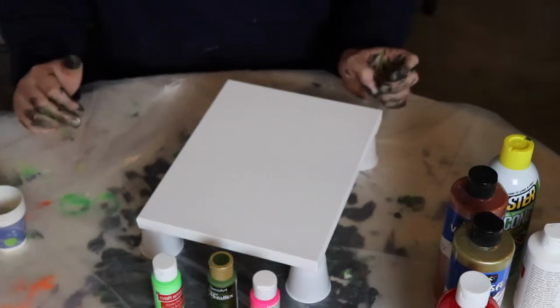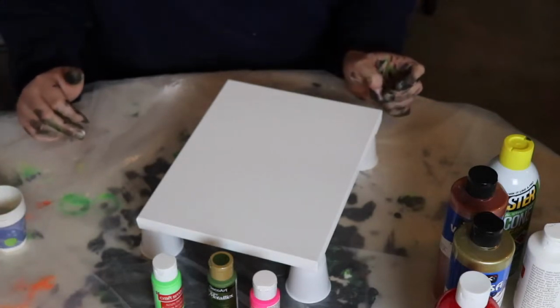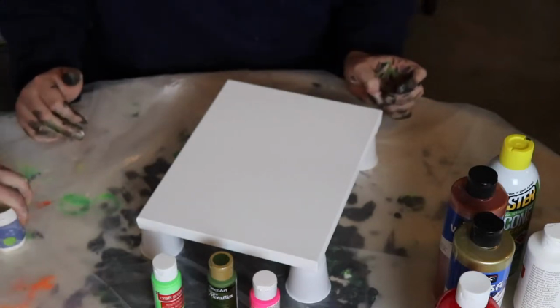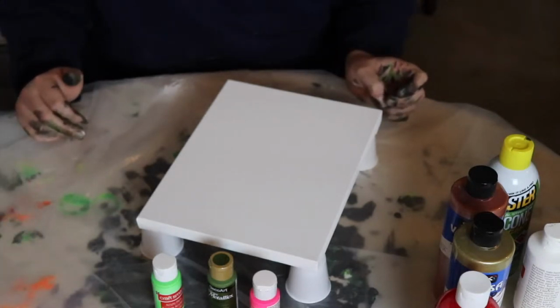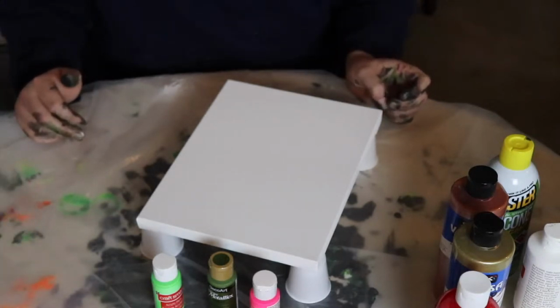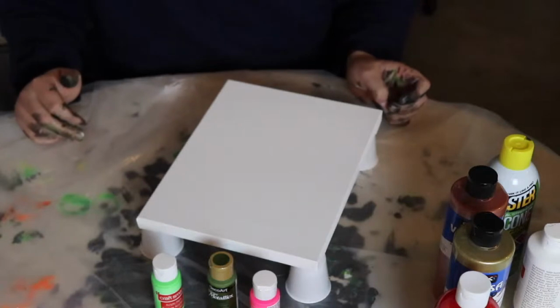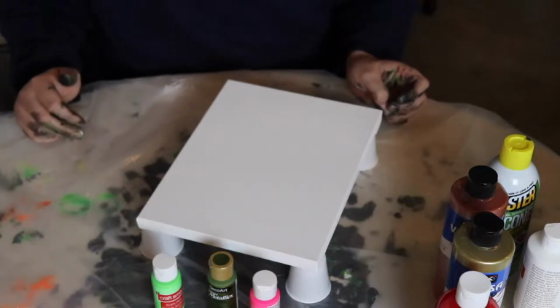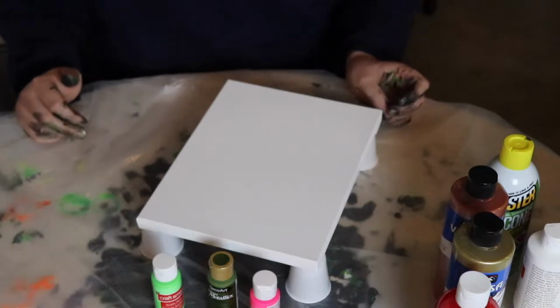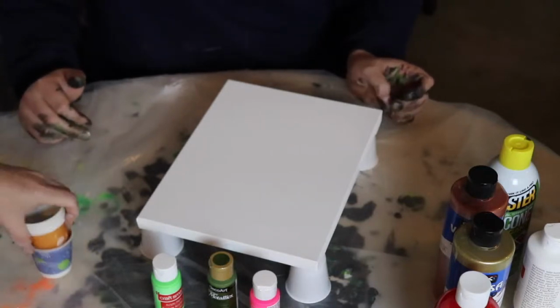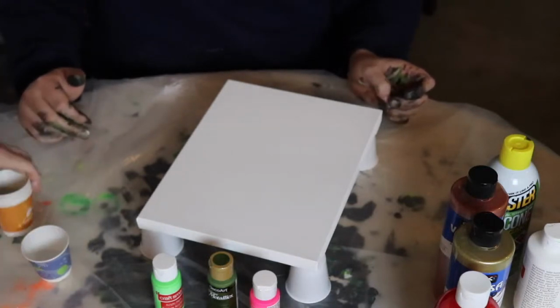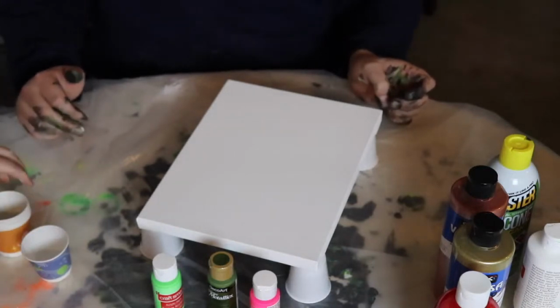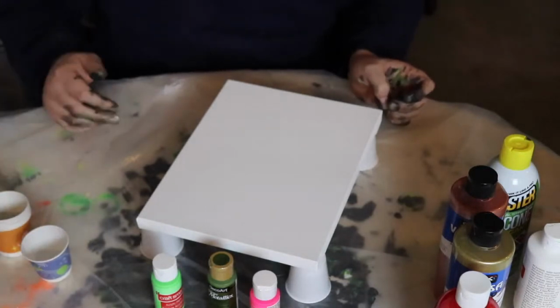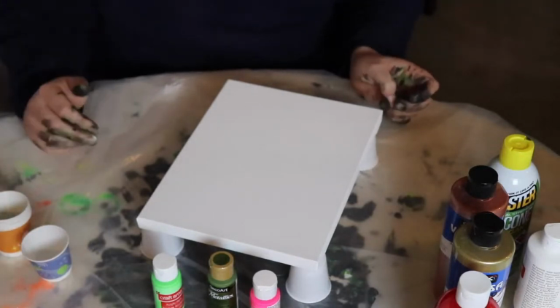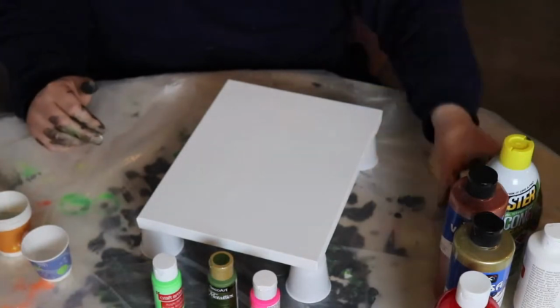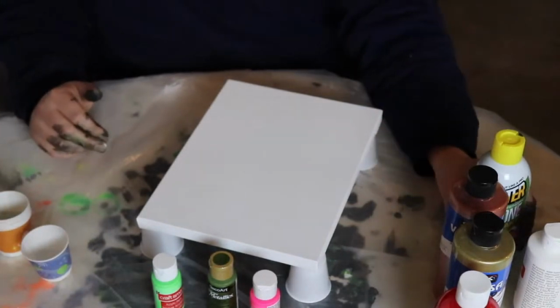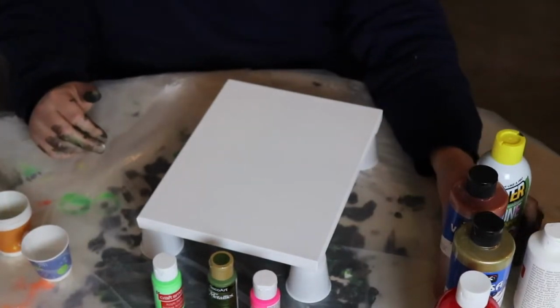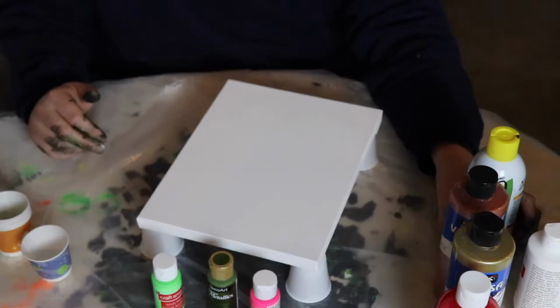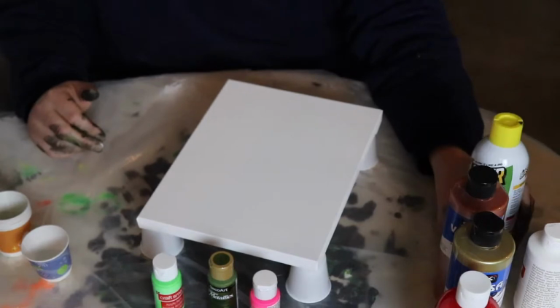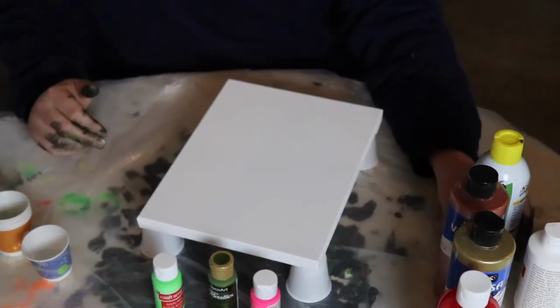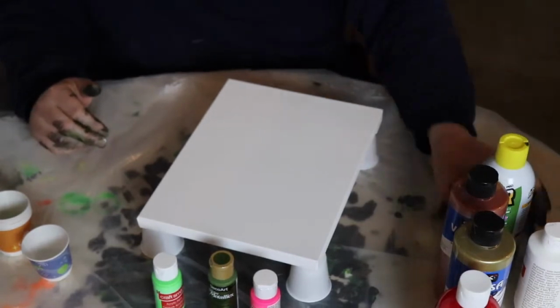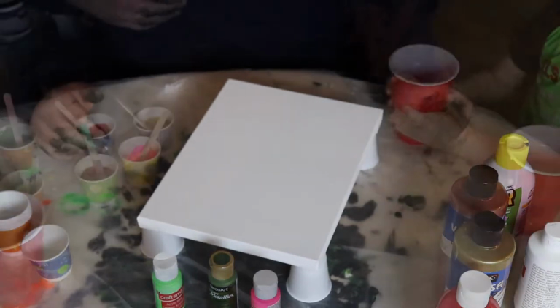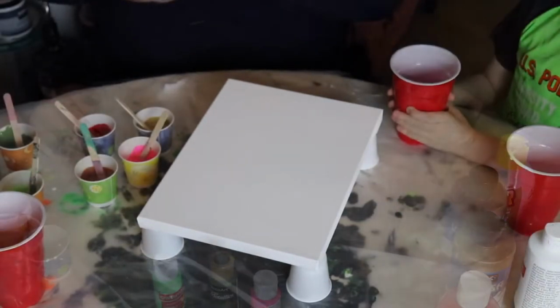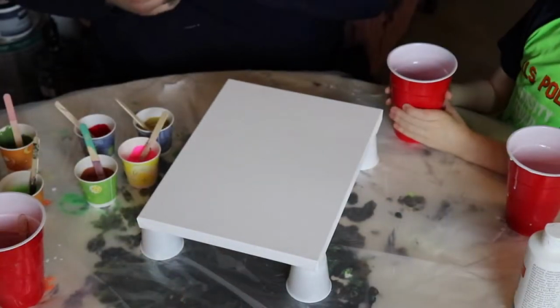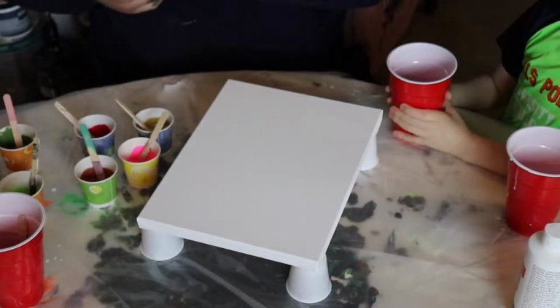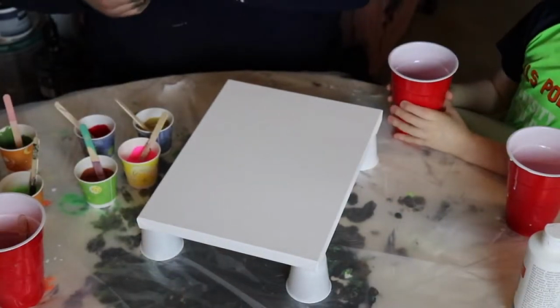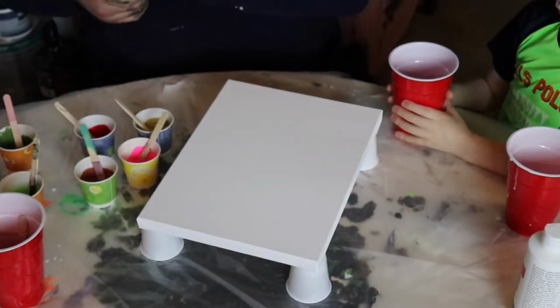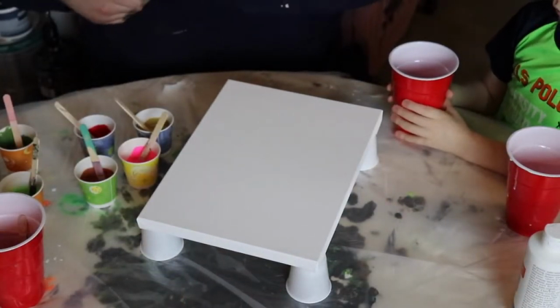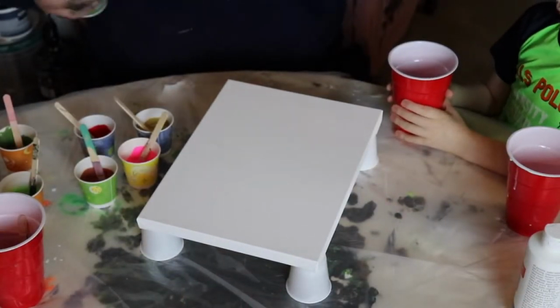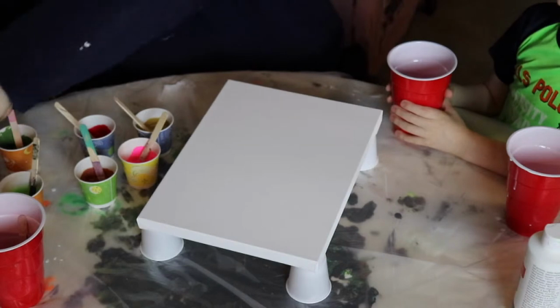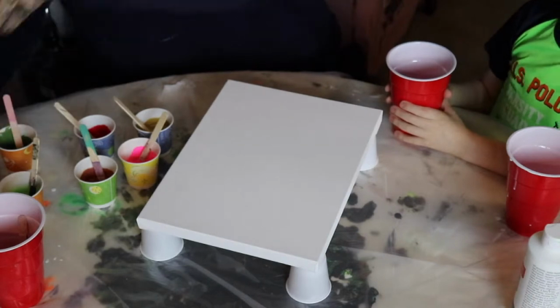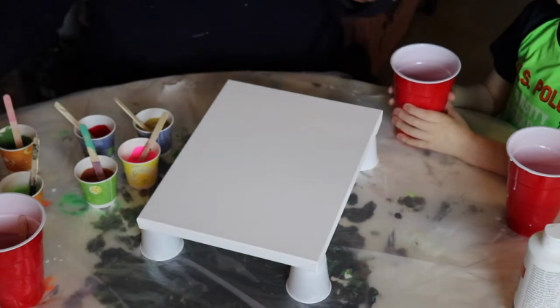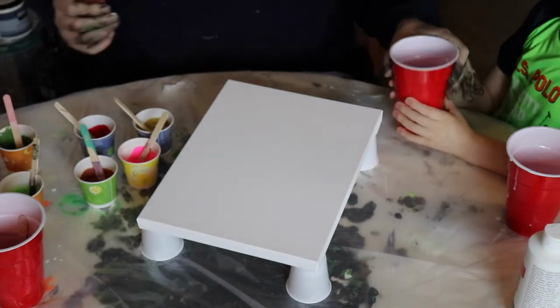Actually, we're just gonna stop the video and come right back — I don't think you need to watch 20 minutes of mixing. Okay, we're back — all the paints are mixed. Now we're going to take a fresh cup.